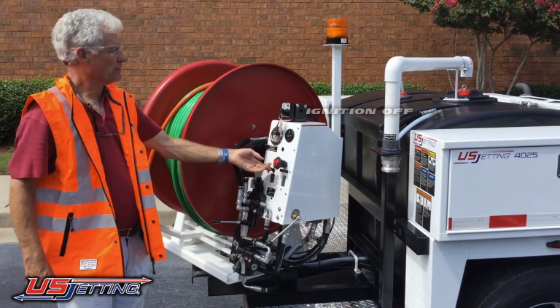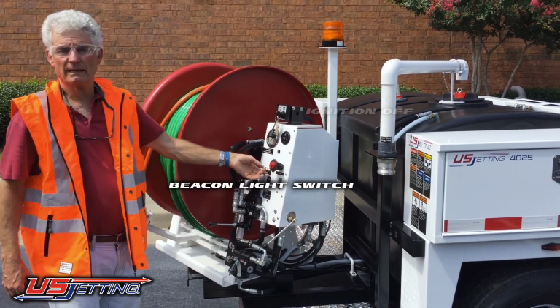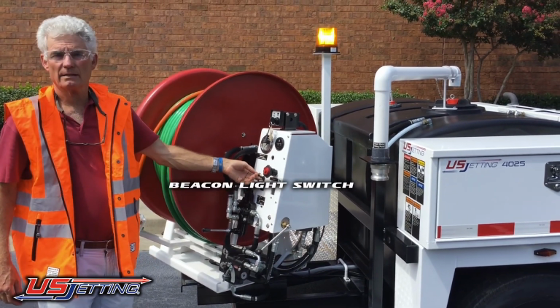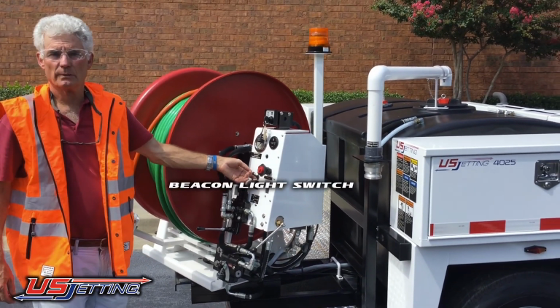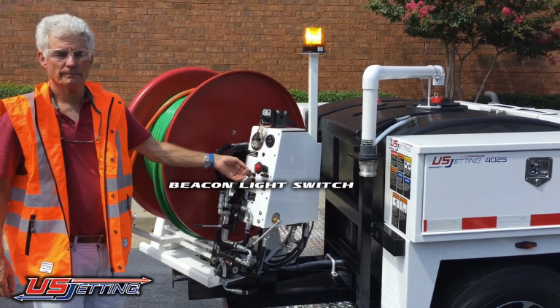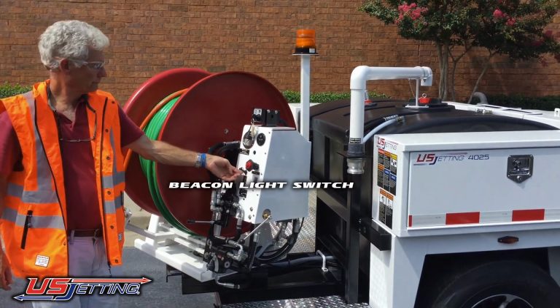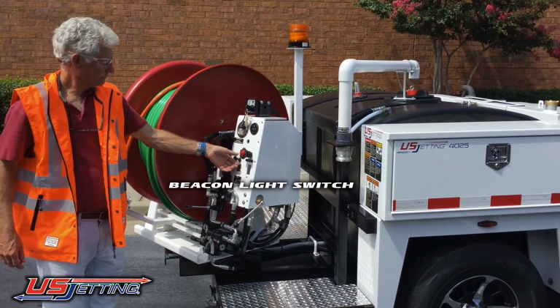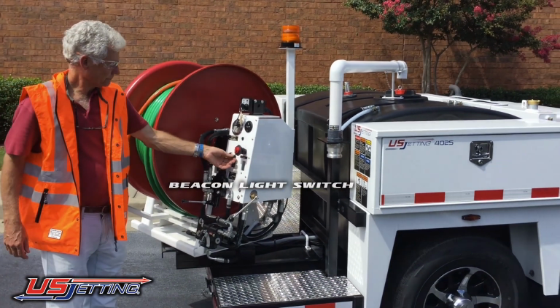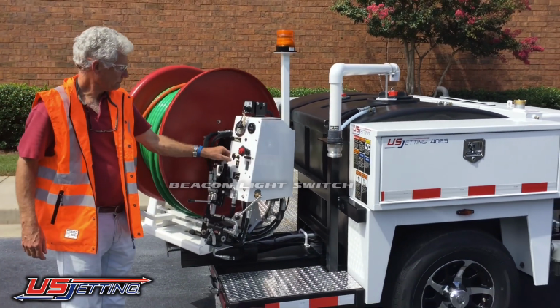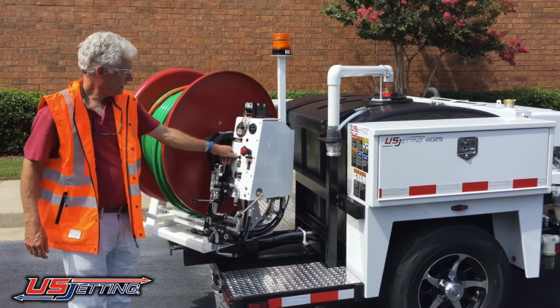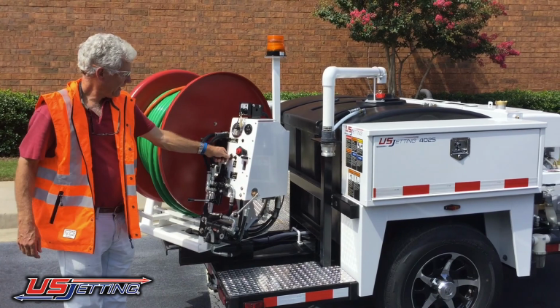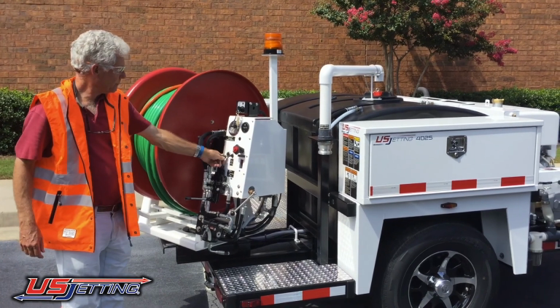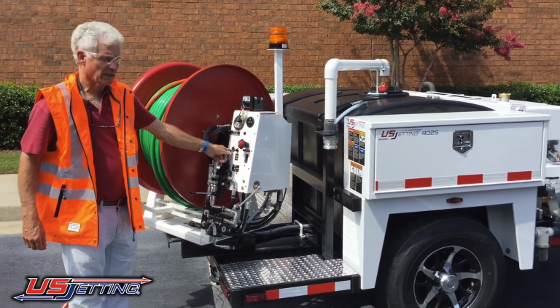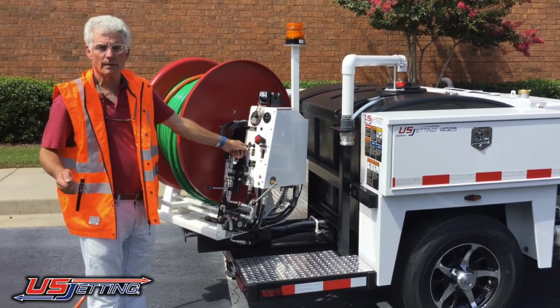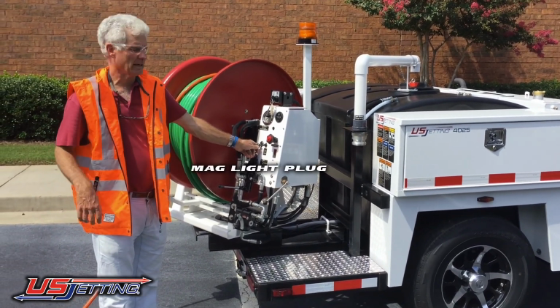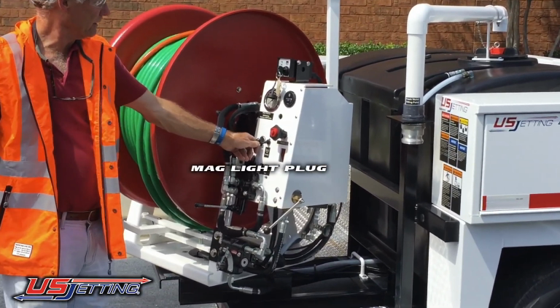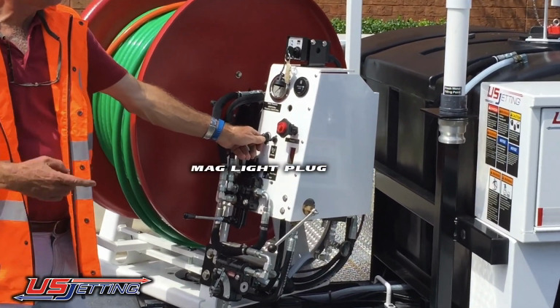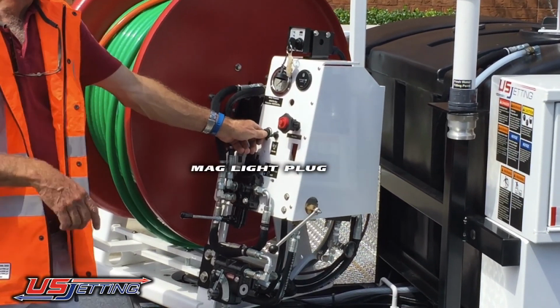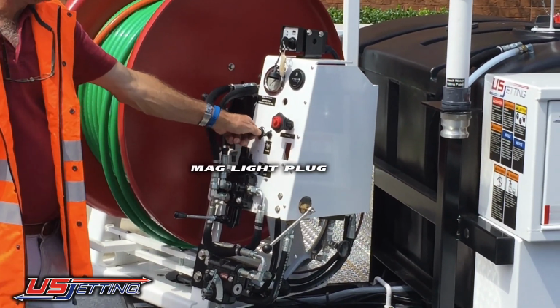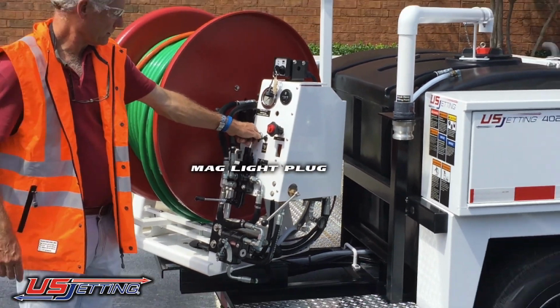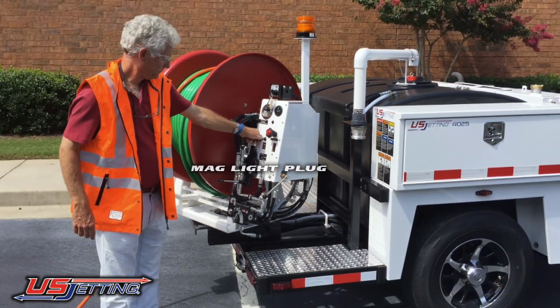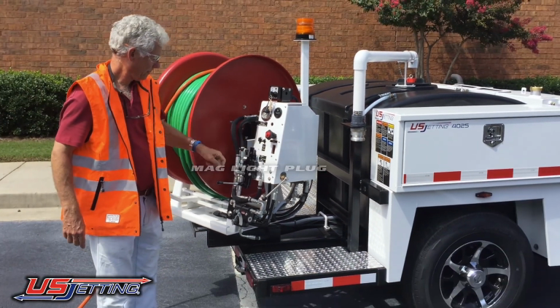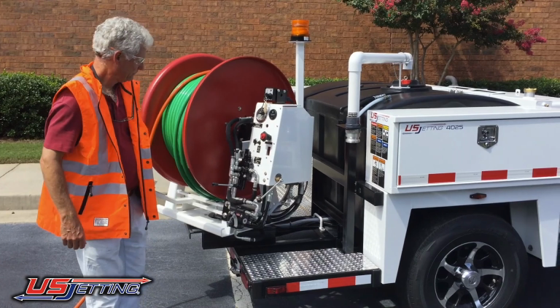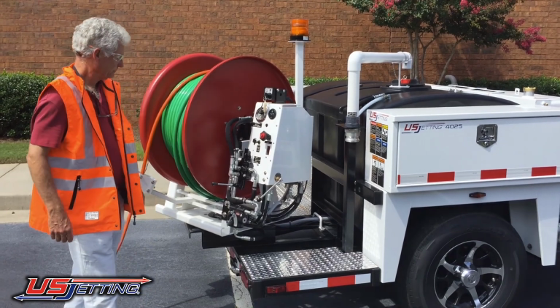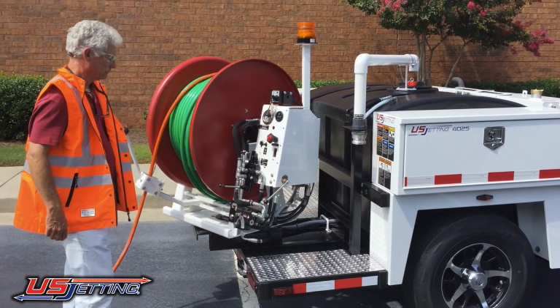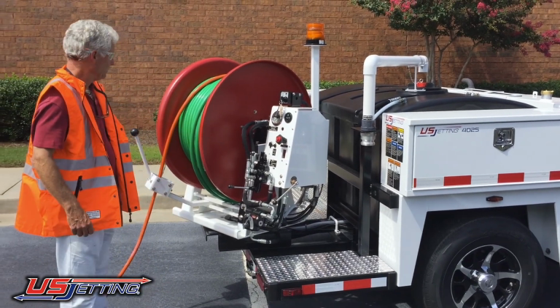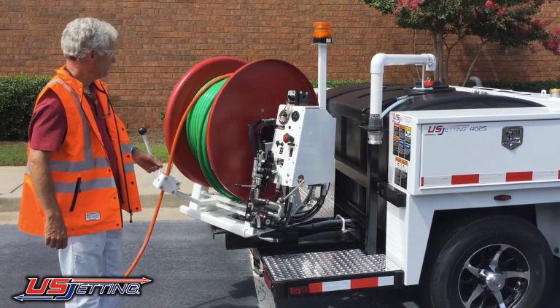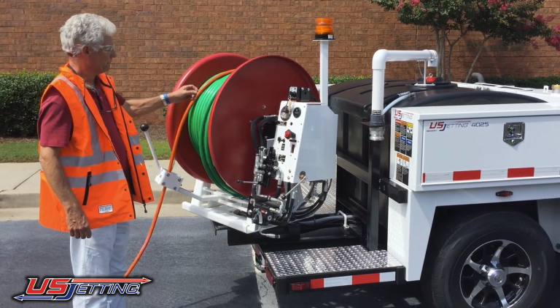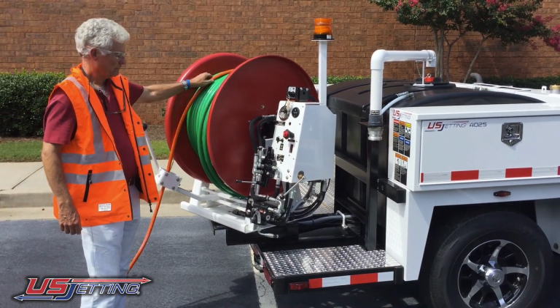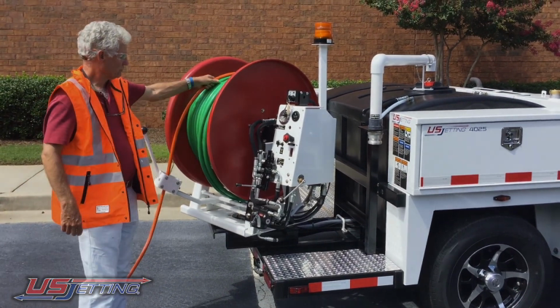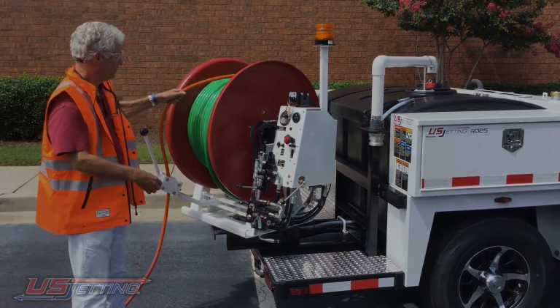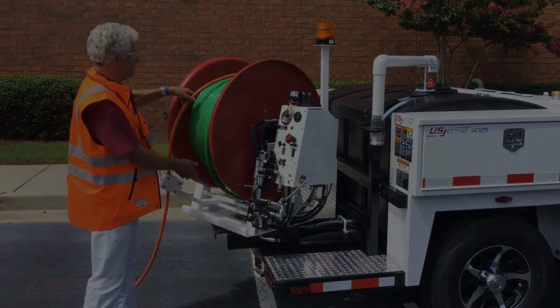That's your beacon light switch. And you've got a position here to plug in an external light, which is in the toolbox. When you've finished, just wrap everything up.